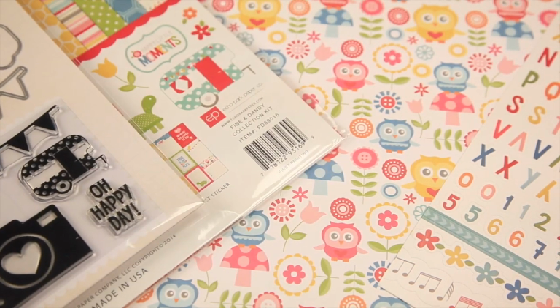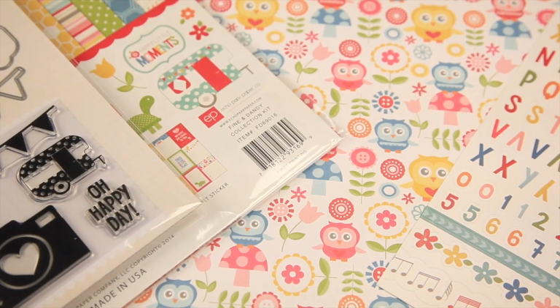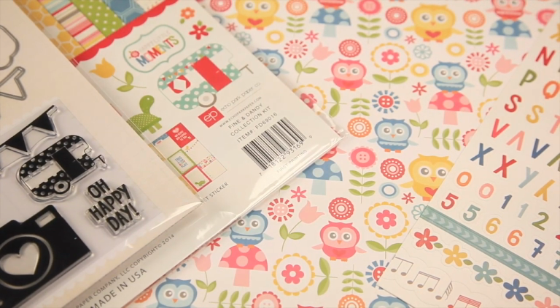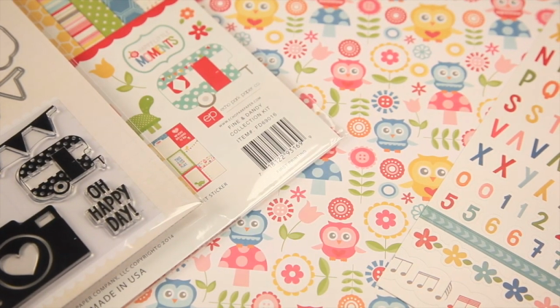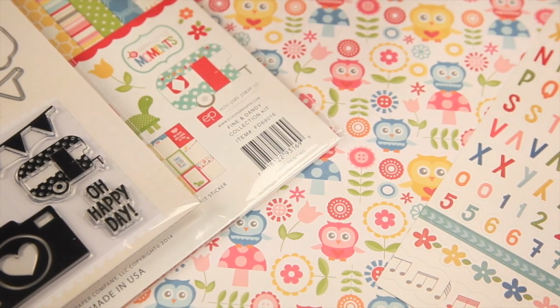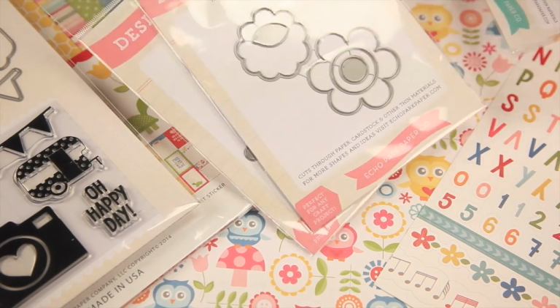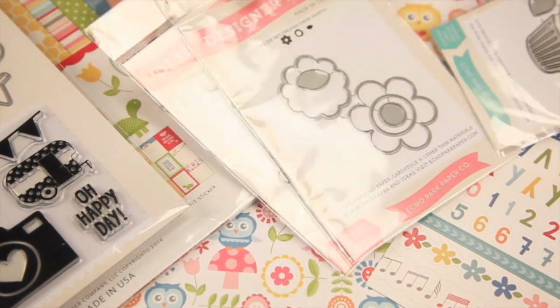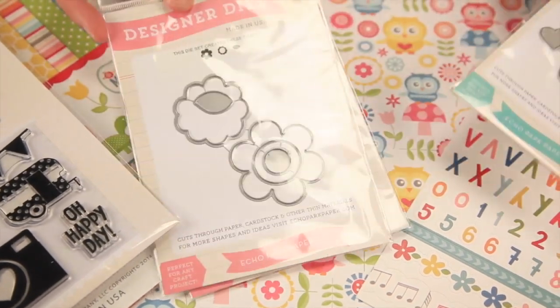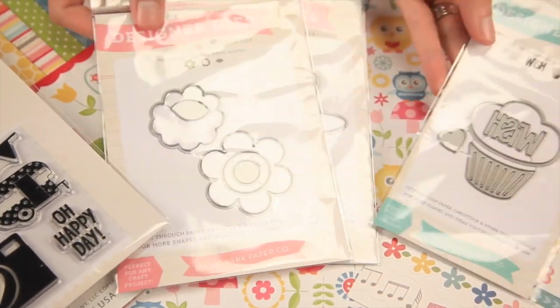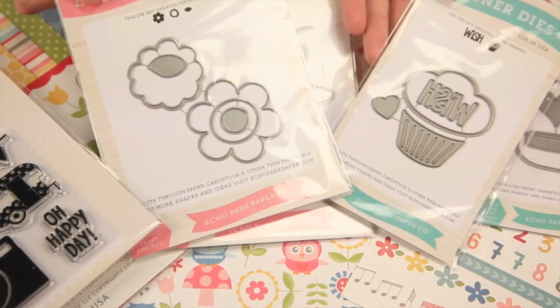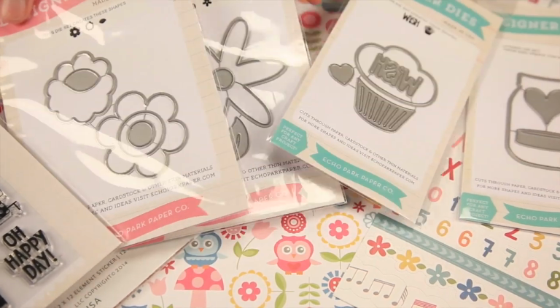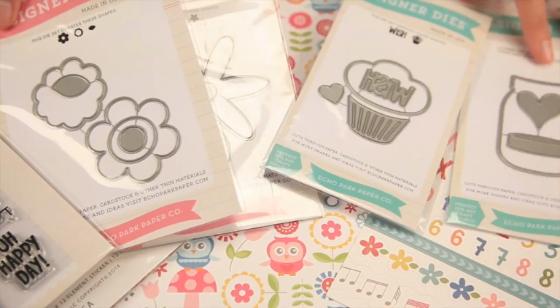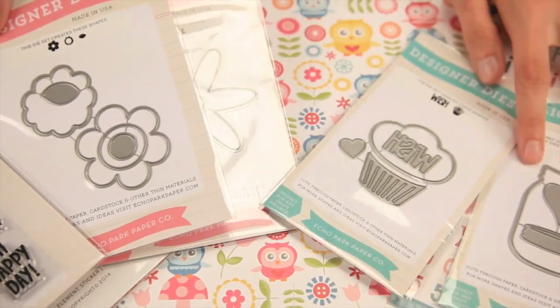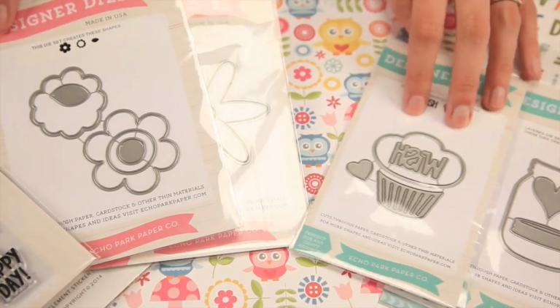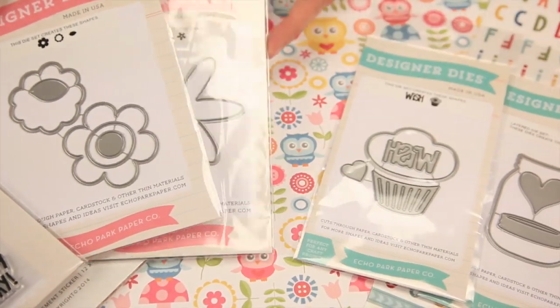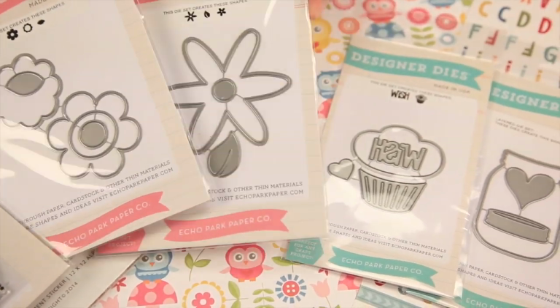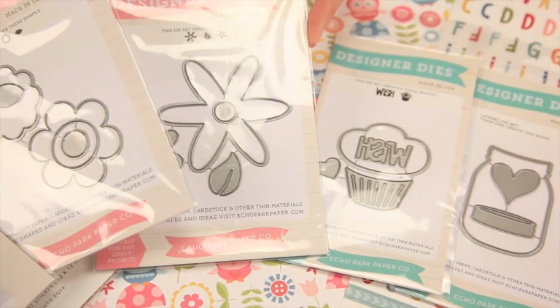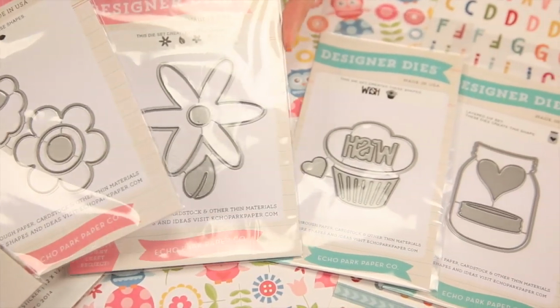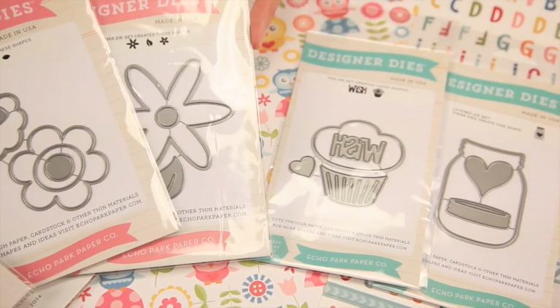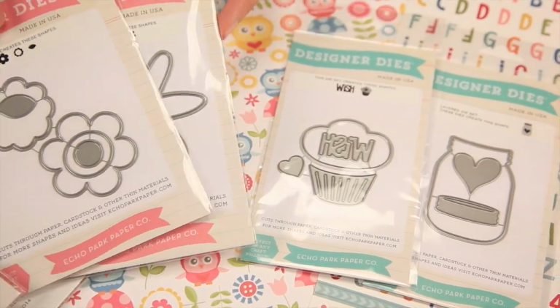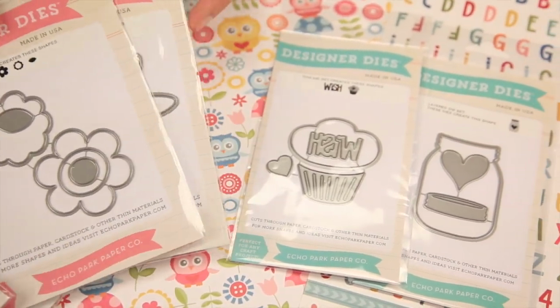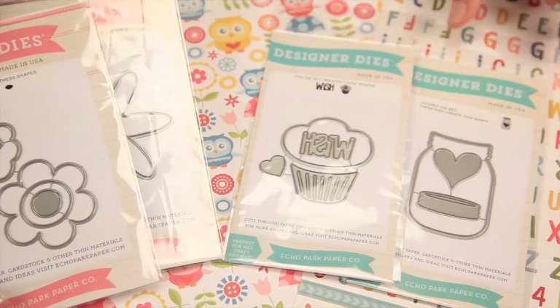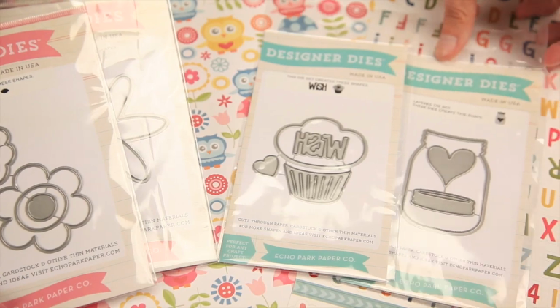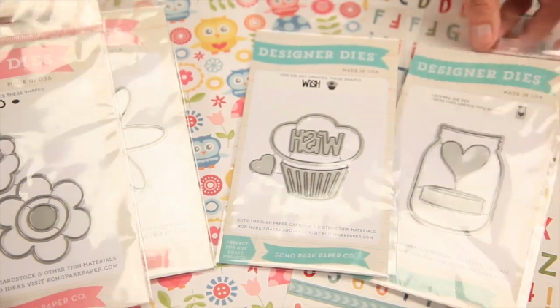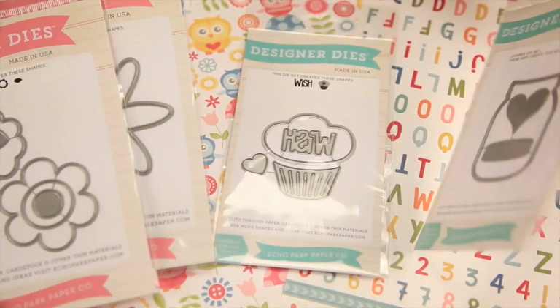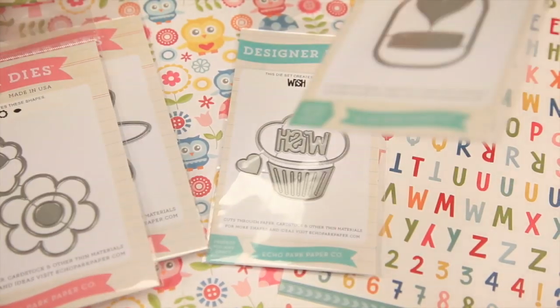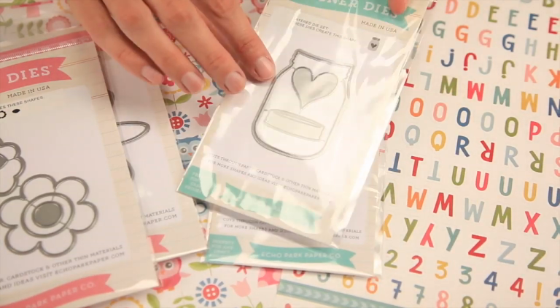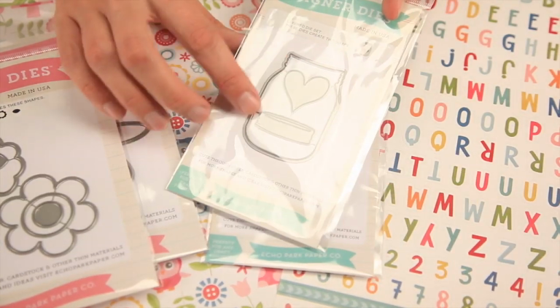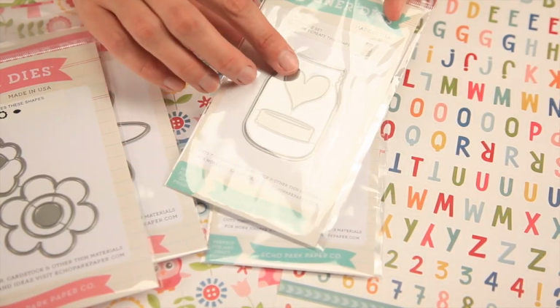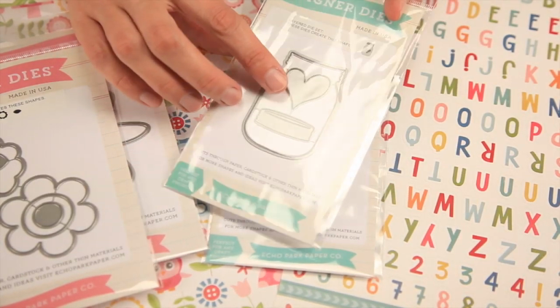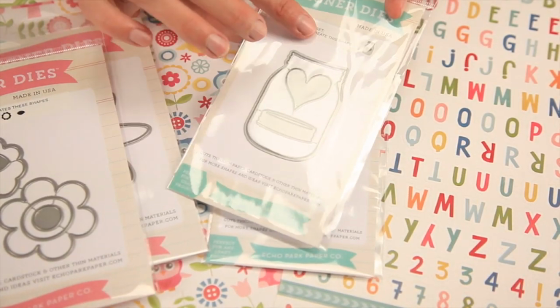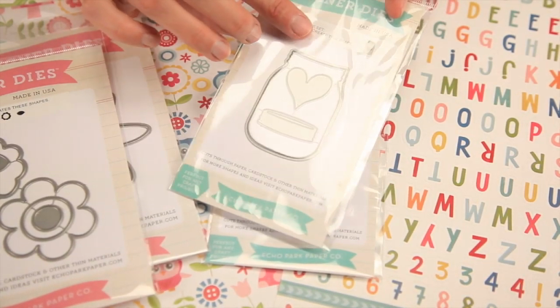Check out the other designer dies. You can see some cupcake motifs, florals, and then some beautiful other elements like this mason jar with the heart and the lid.